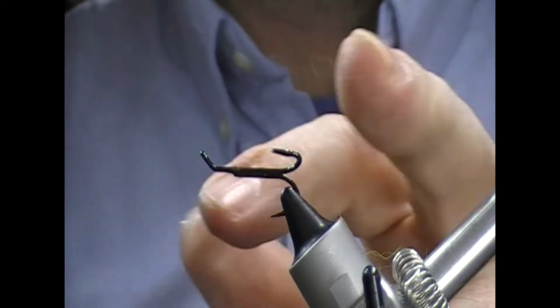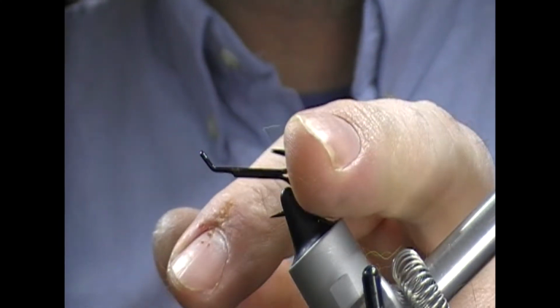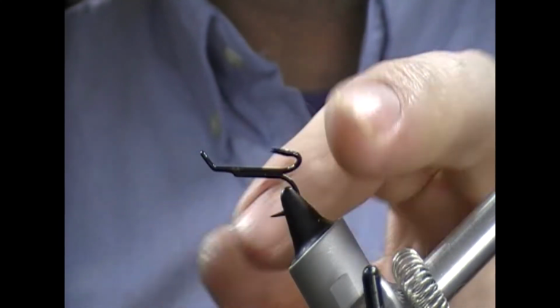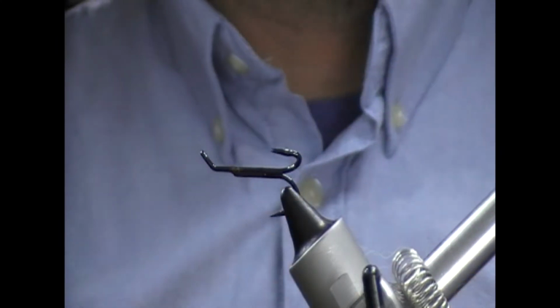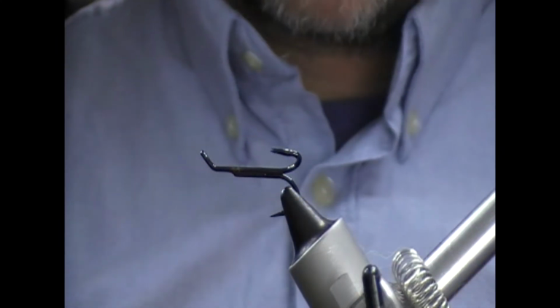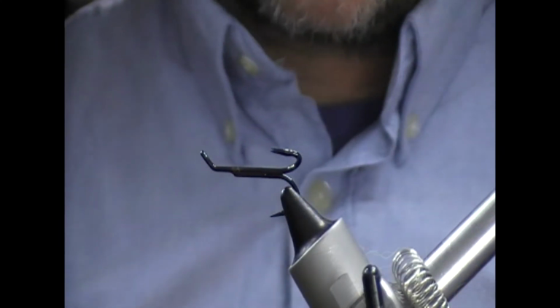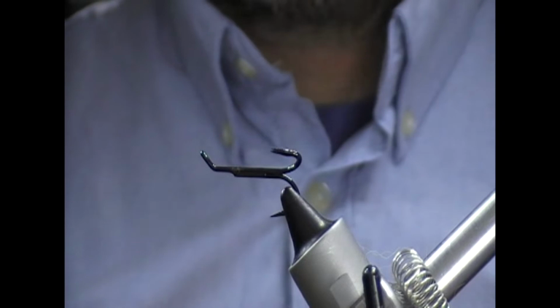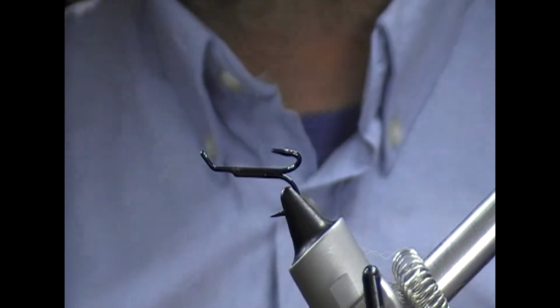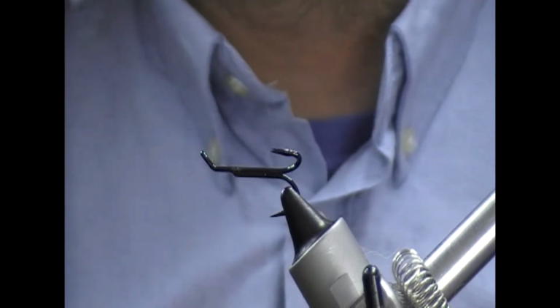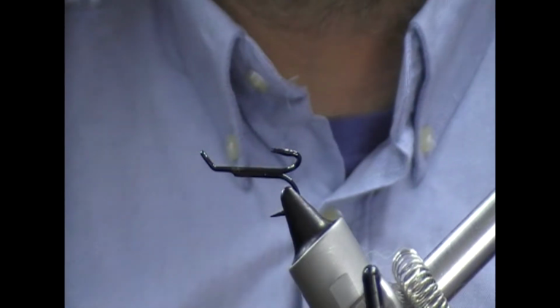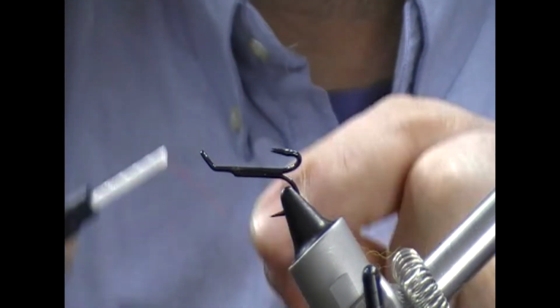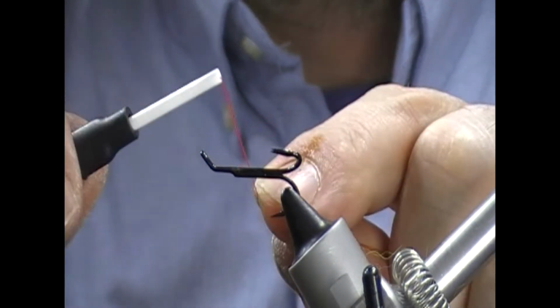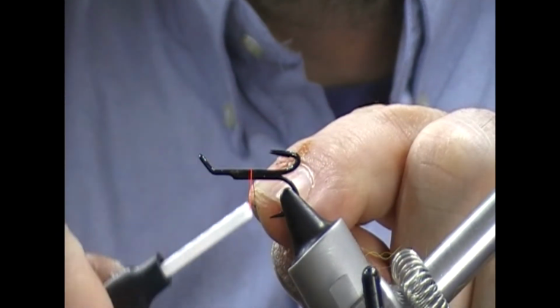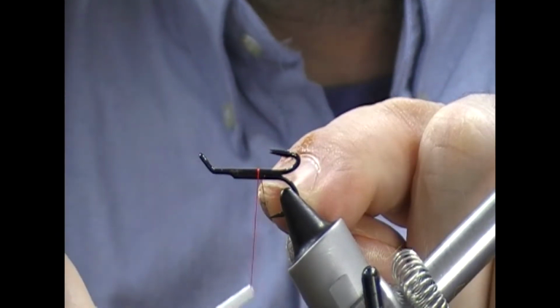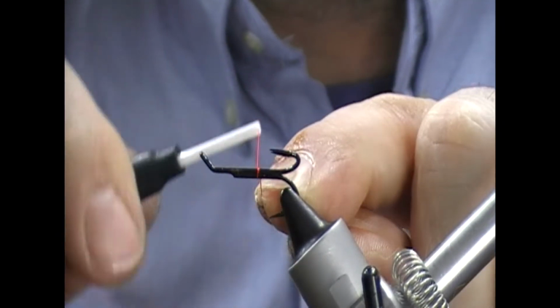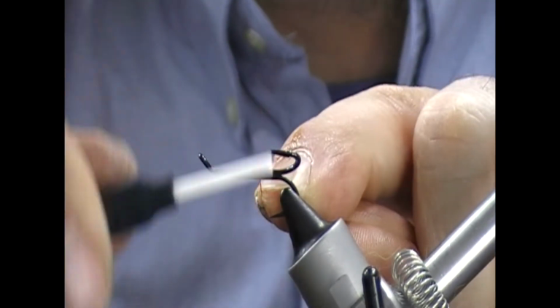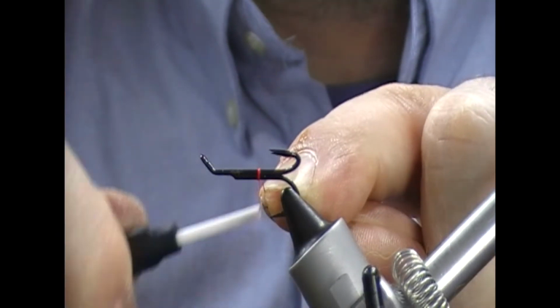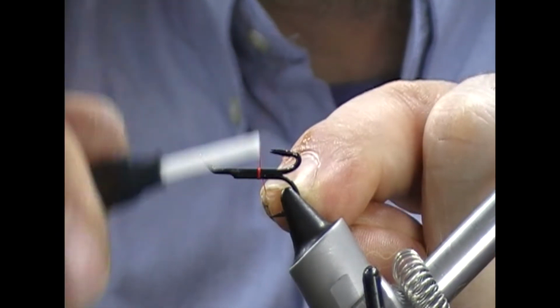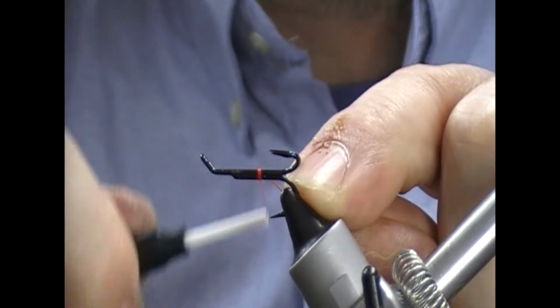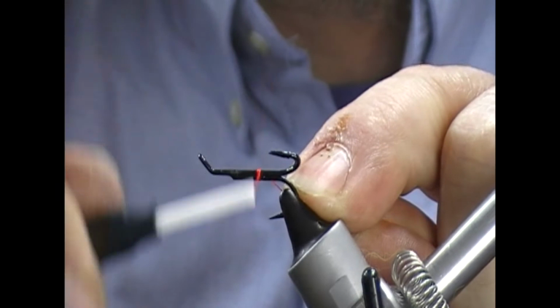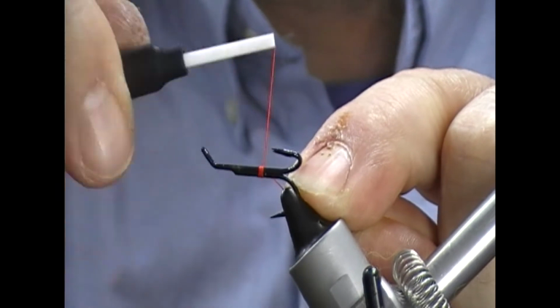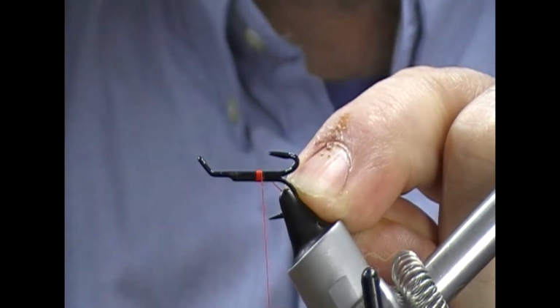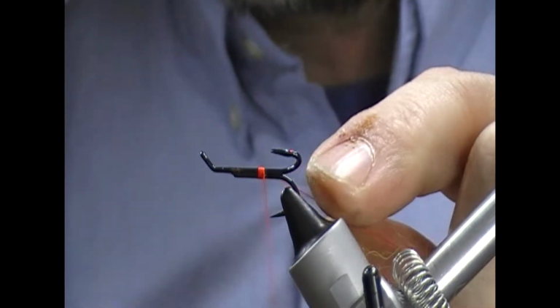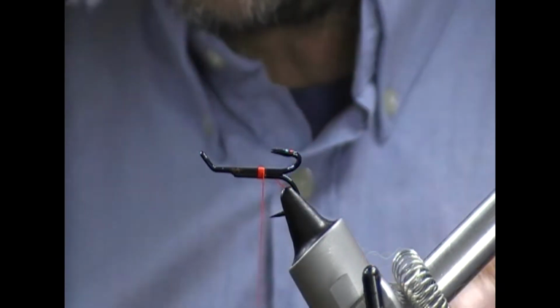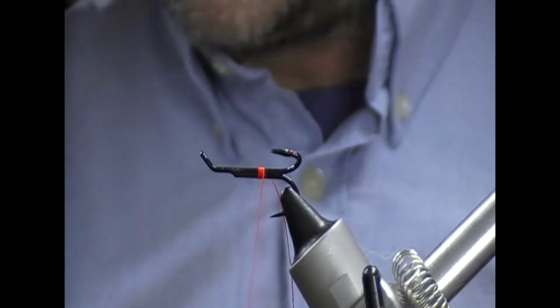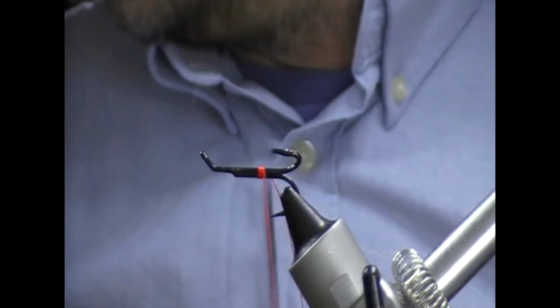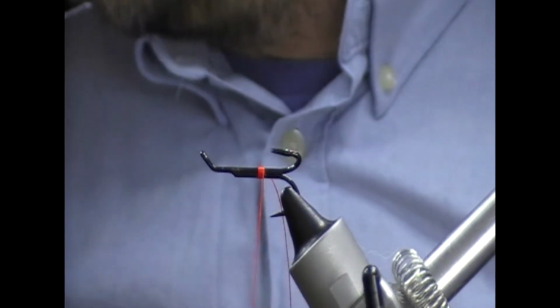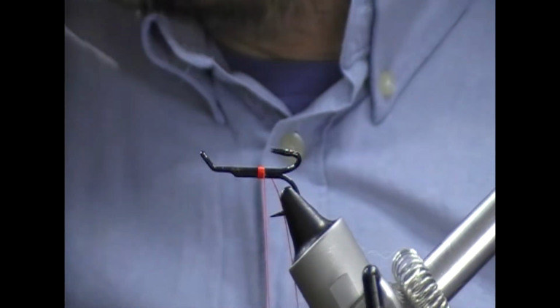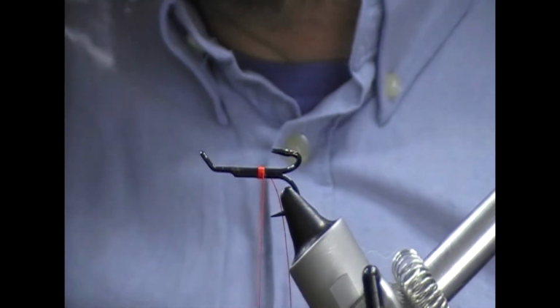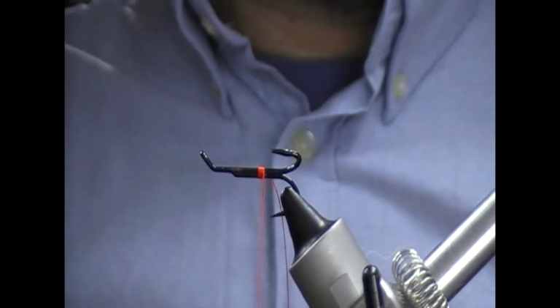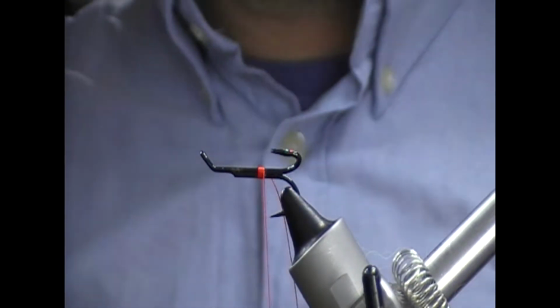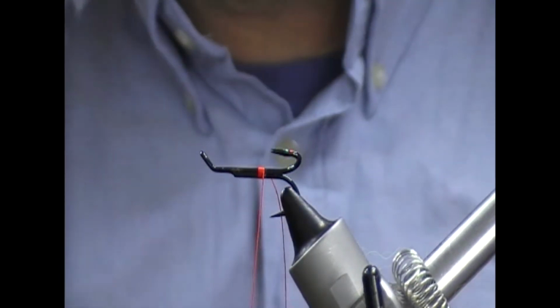So it's a size 8 treble. I'm going to use a fluorescent fire orange thread here because we have an orange head.